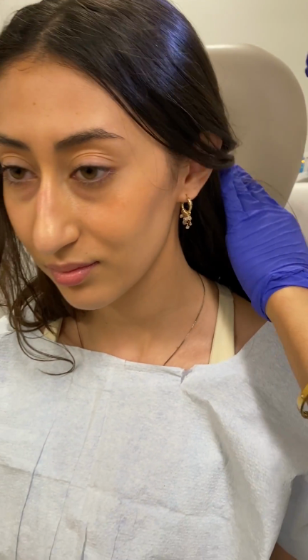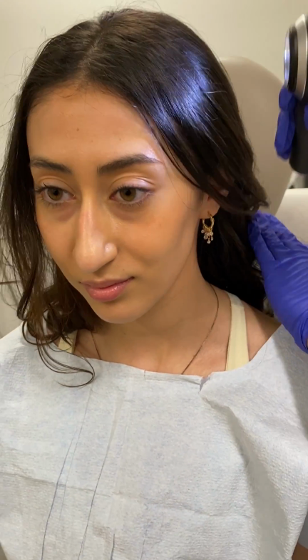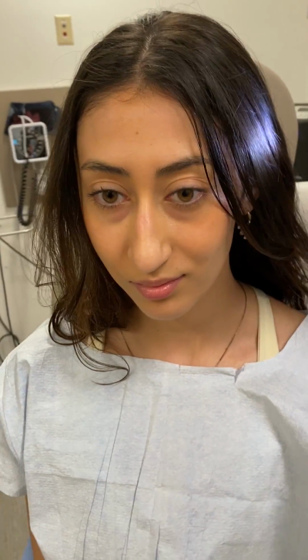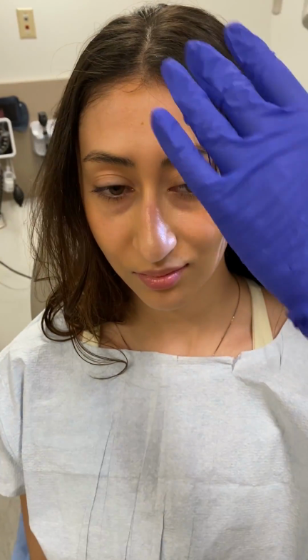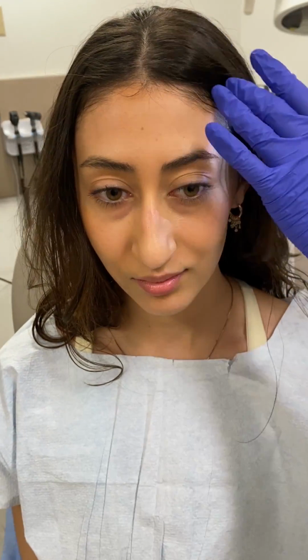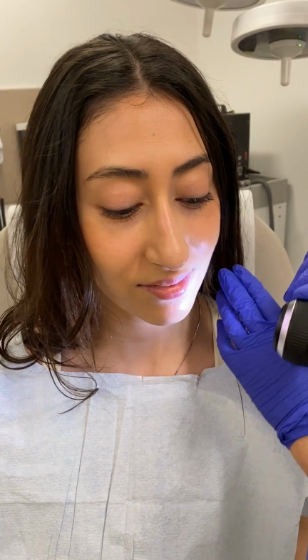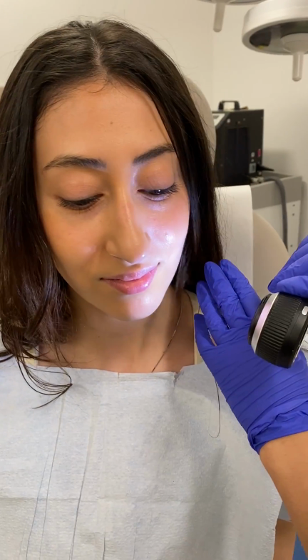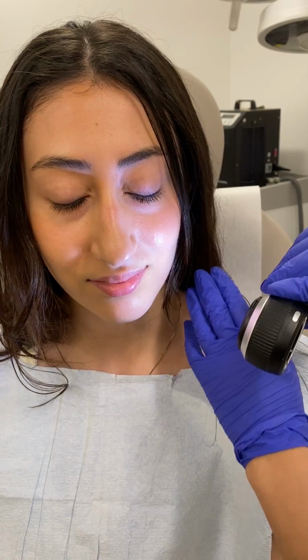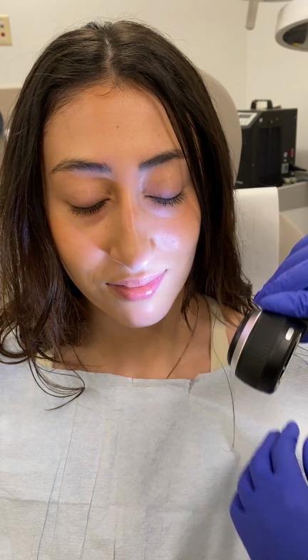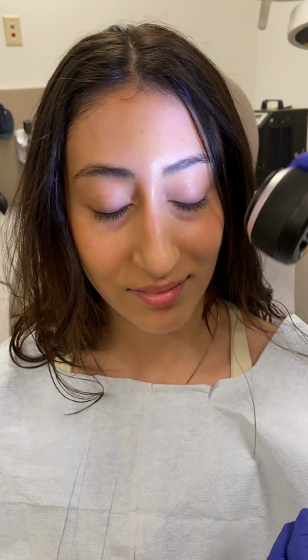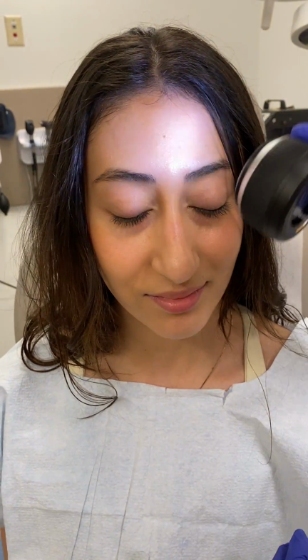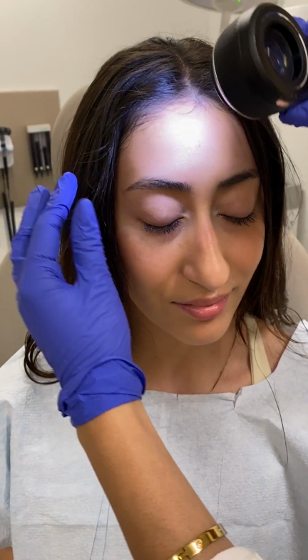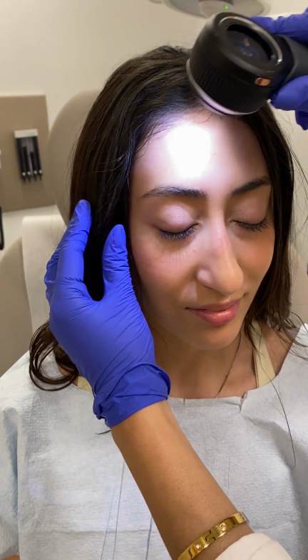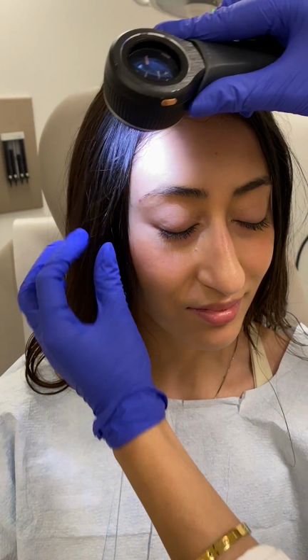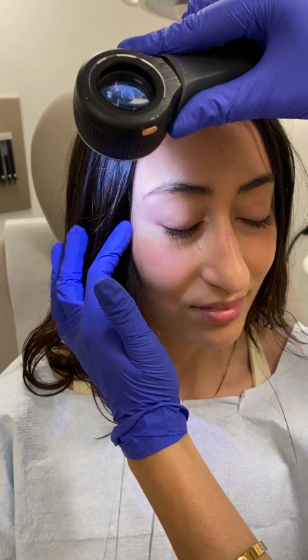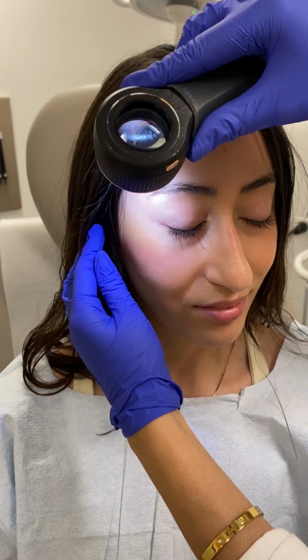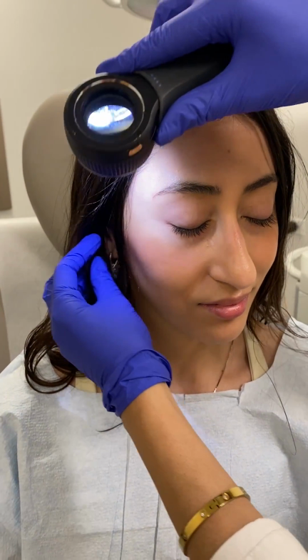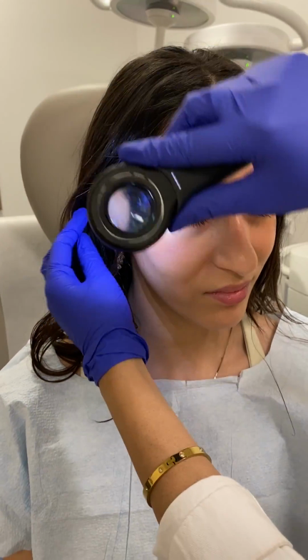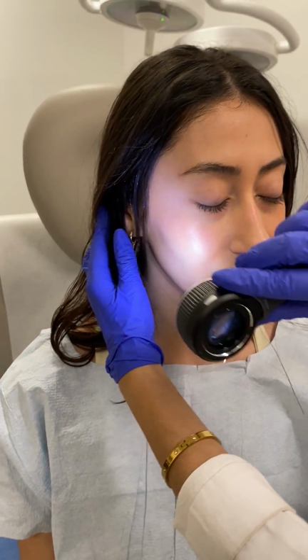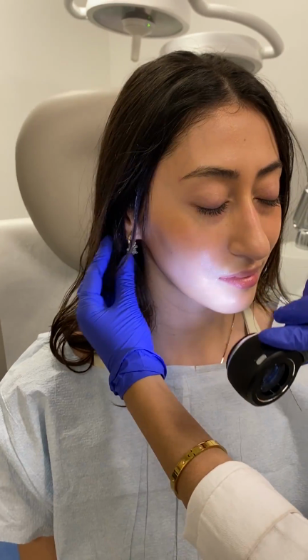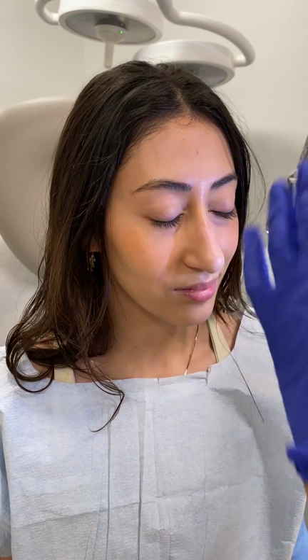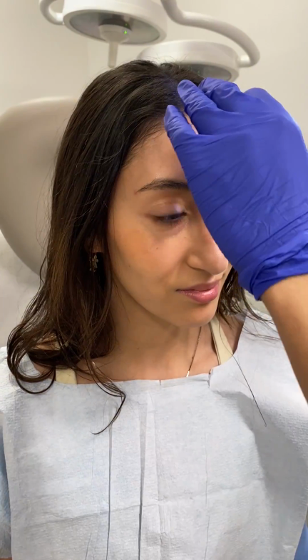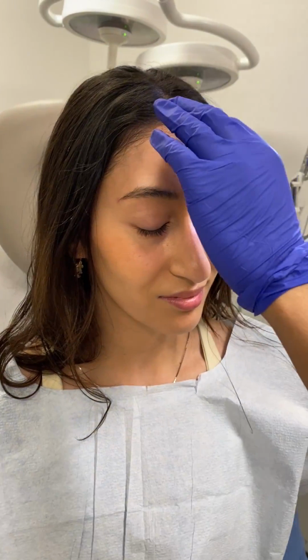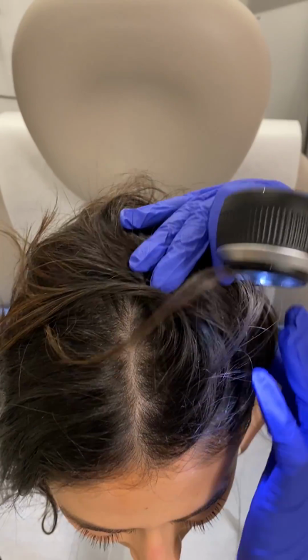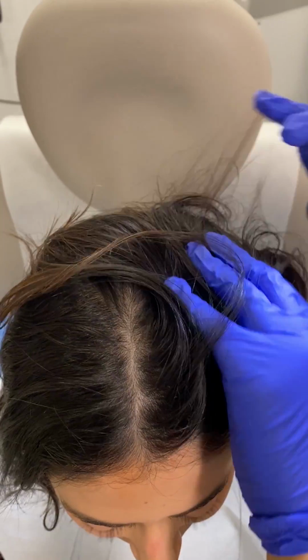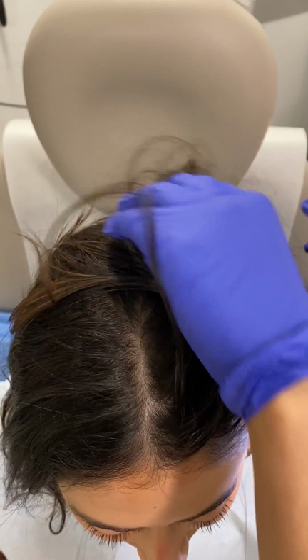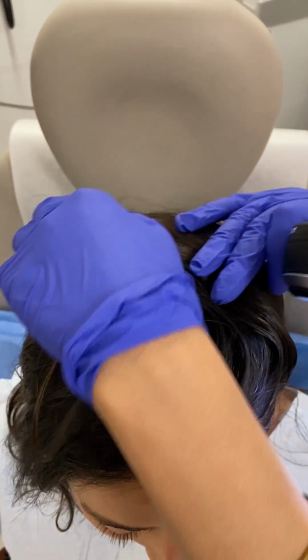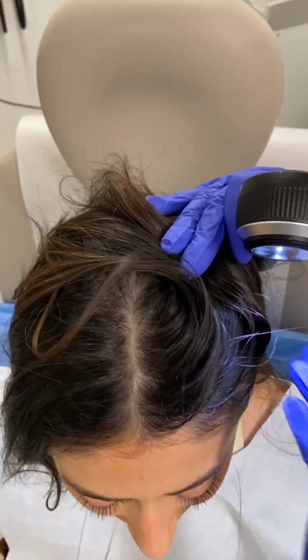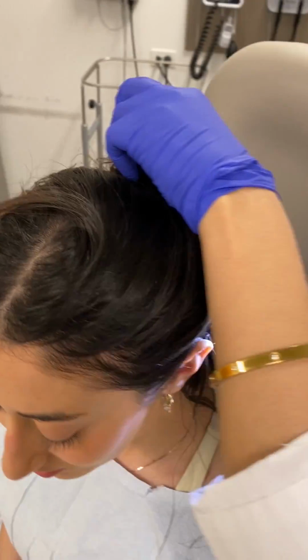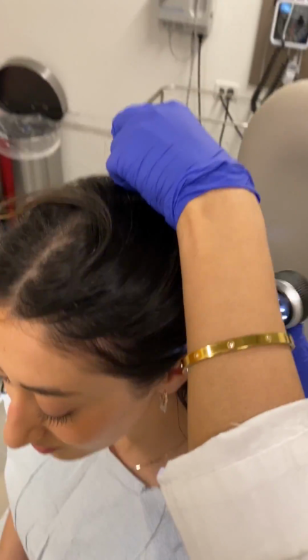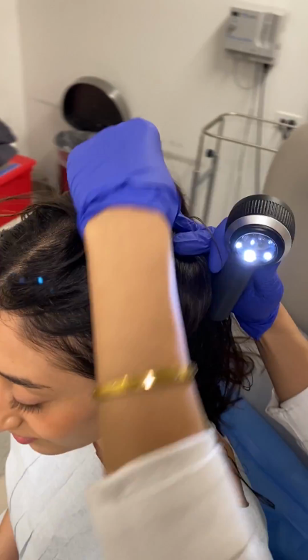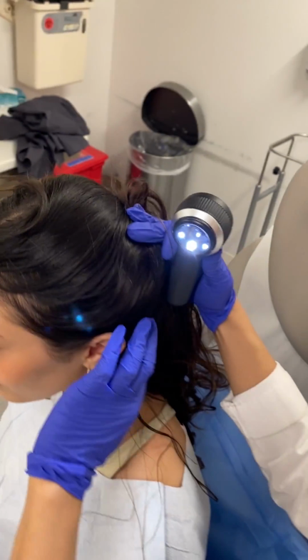We'll look at the temples and the lateral cheeks. I'll have you close your eyes. A few very normal looking spots on the face, and we'll move to the scalp now. The scalp looks very healthy and I don't see any evidence of moles or spots.